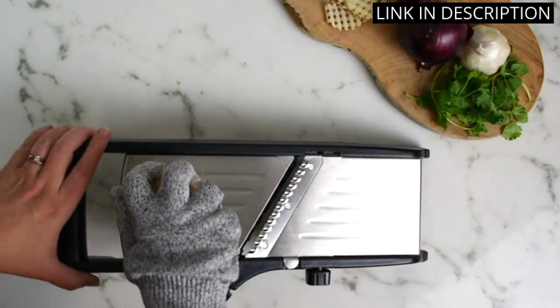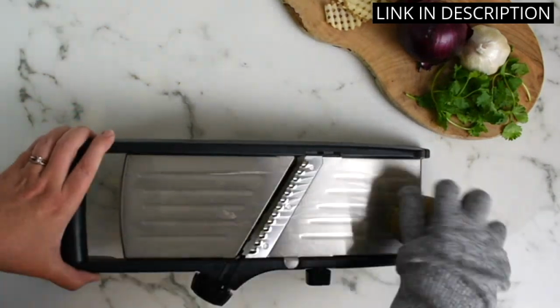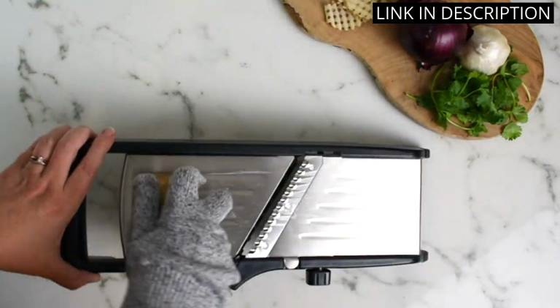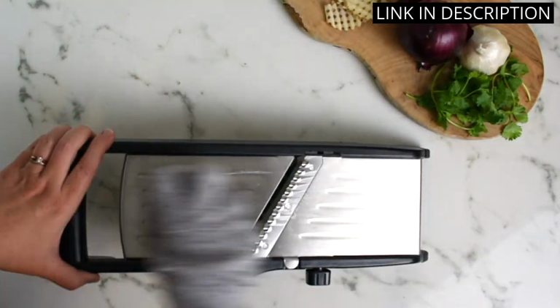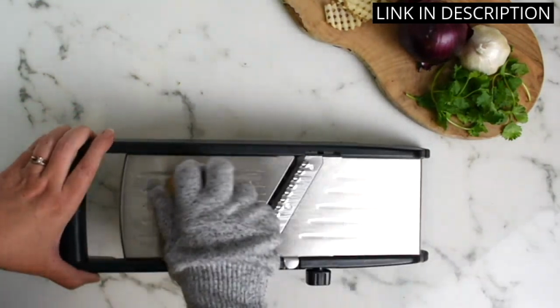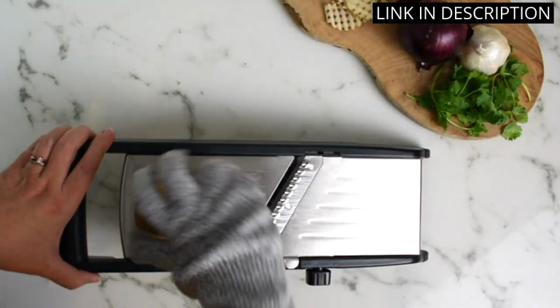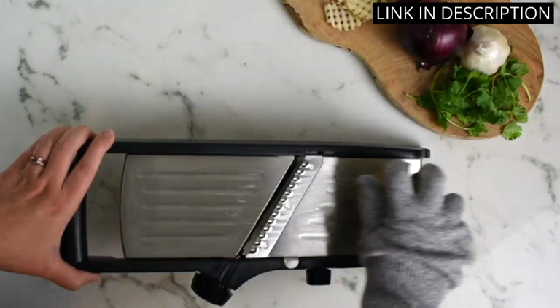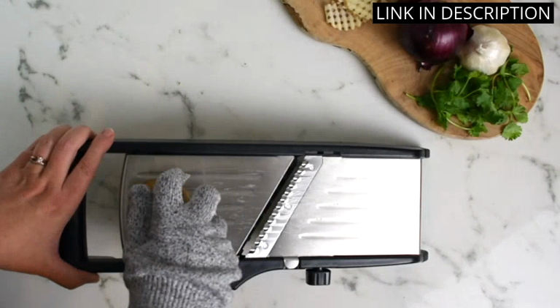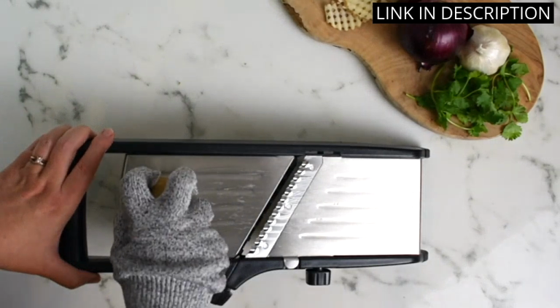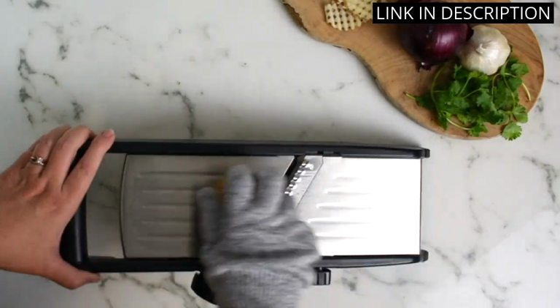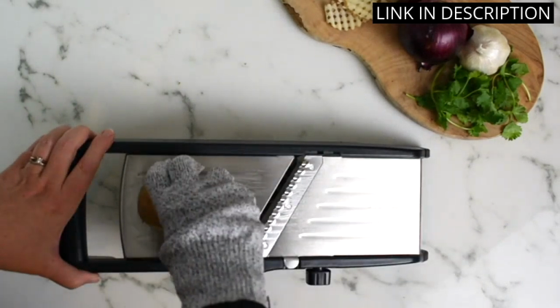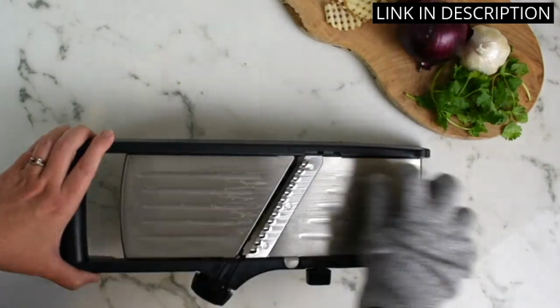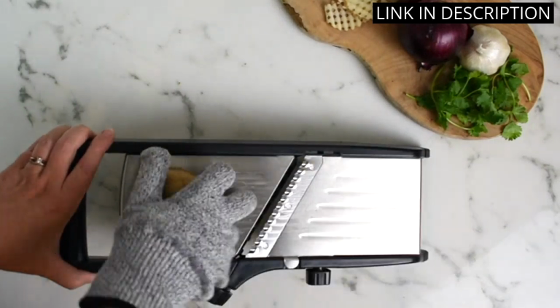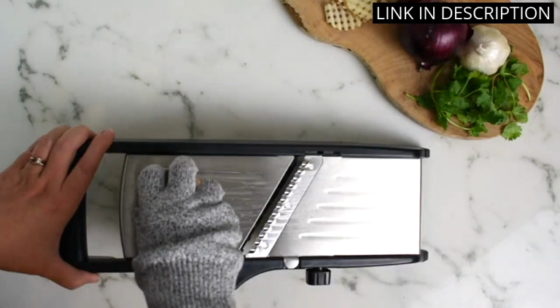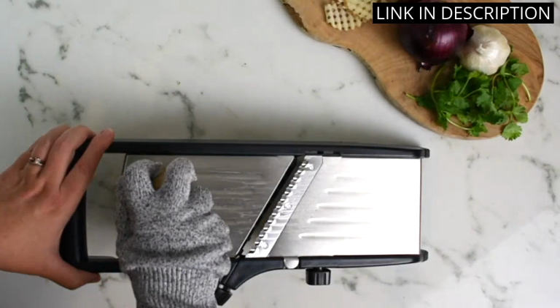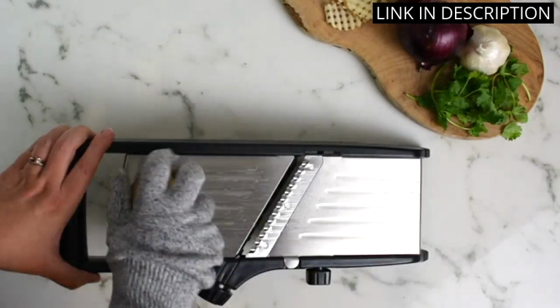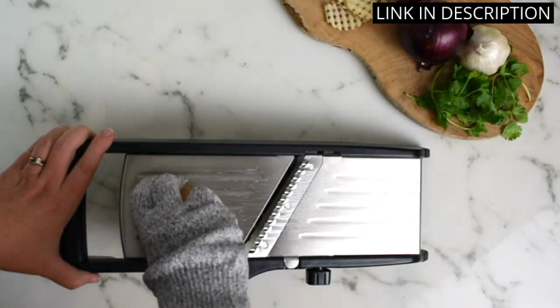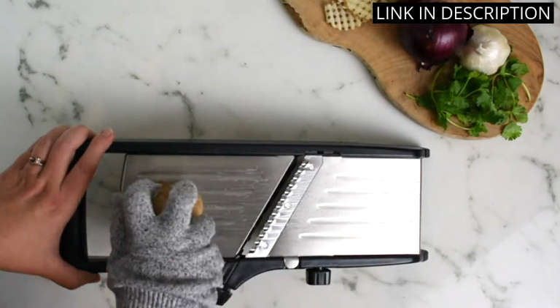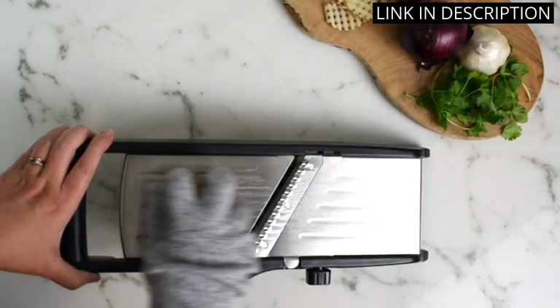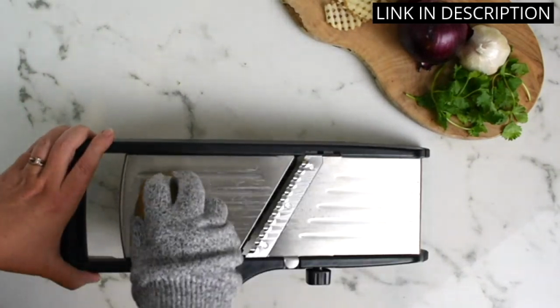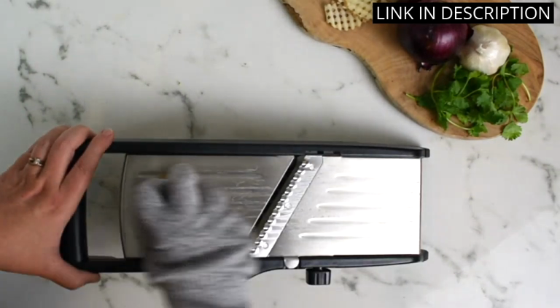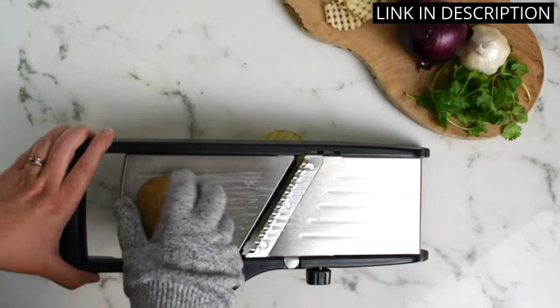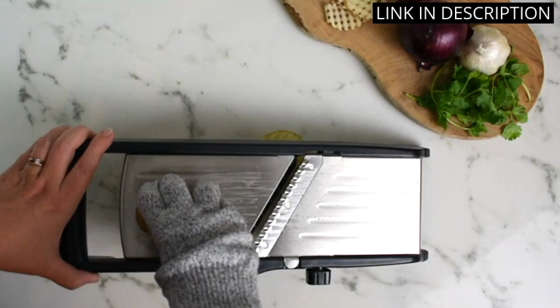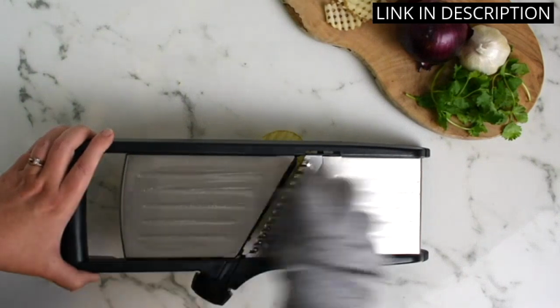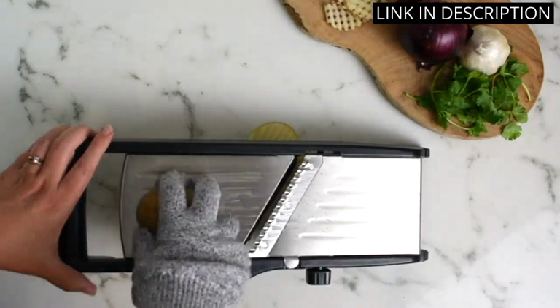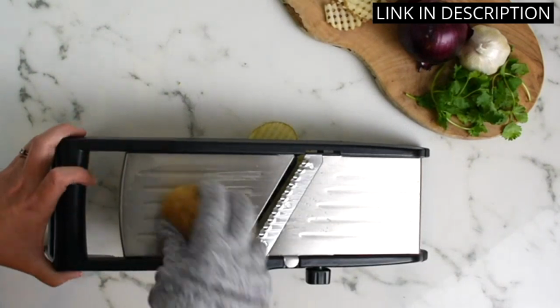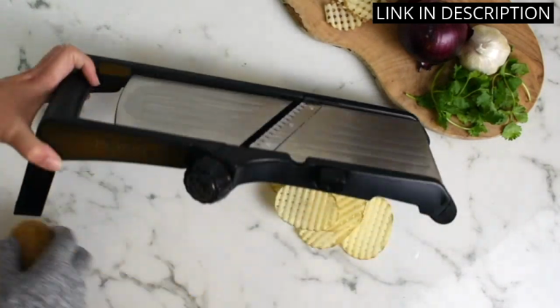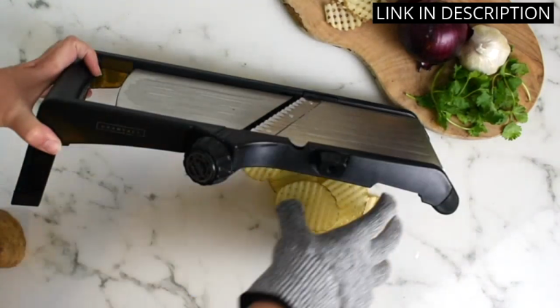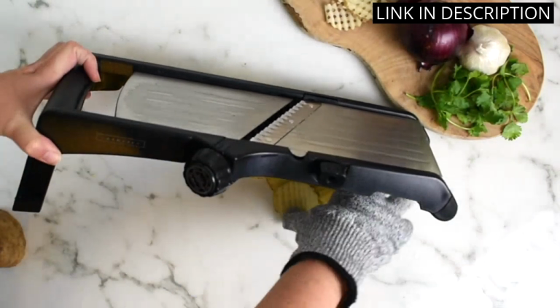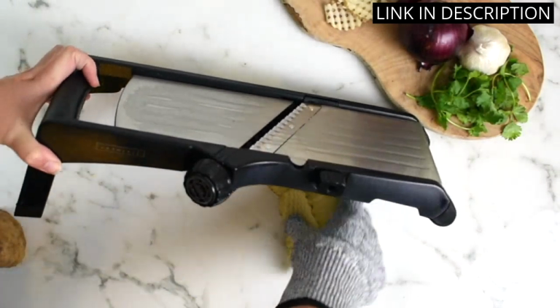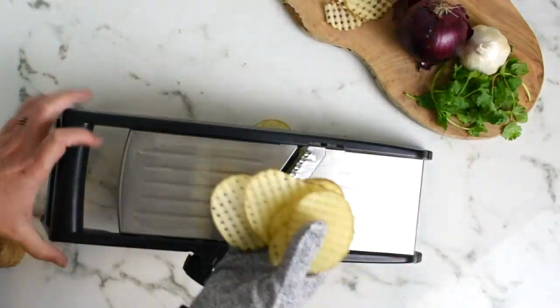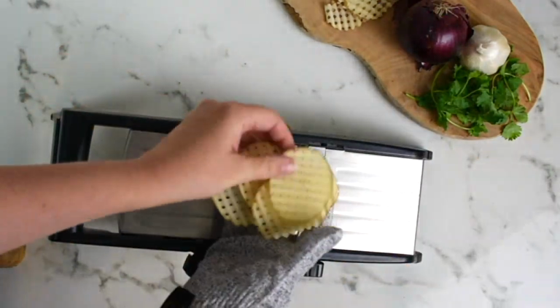As someone who spends a lot of time in the kitchen, this gadget has quickly become a staple in my utensil arsenal. I highly recommend the Mandolin Food Slicer to anyone looking for a versatile slicing solution.